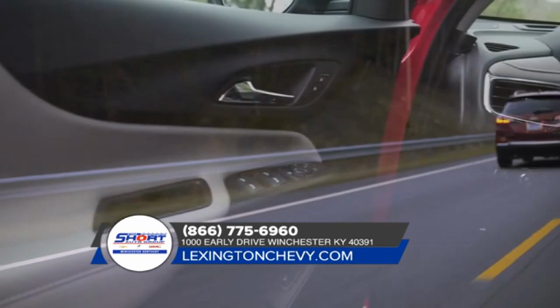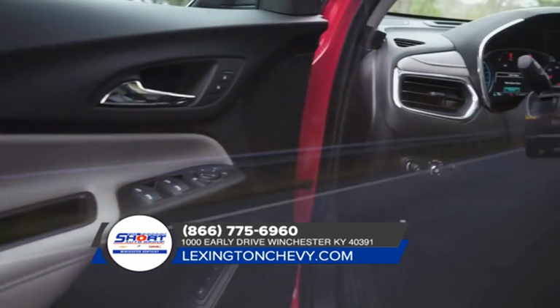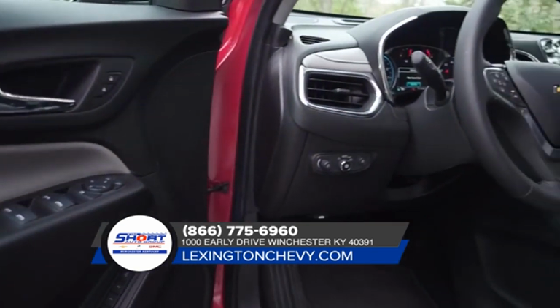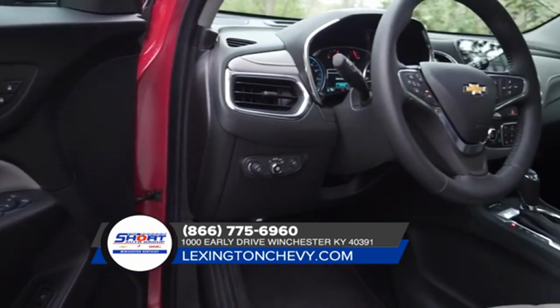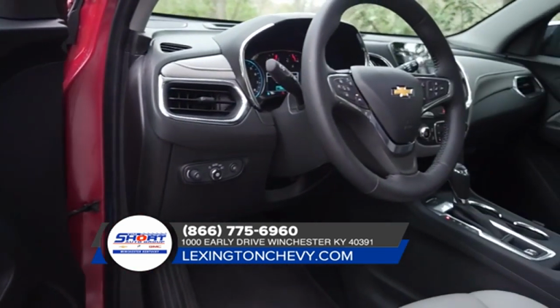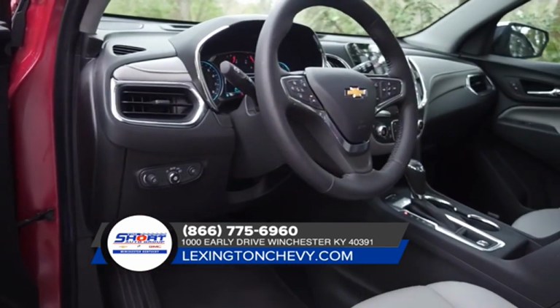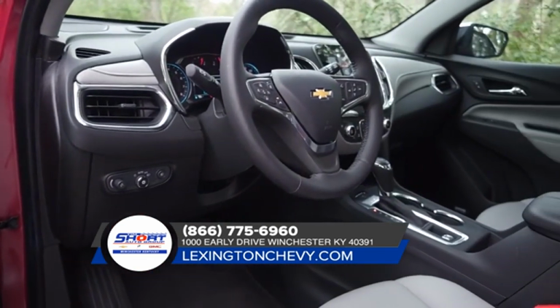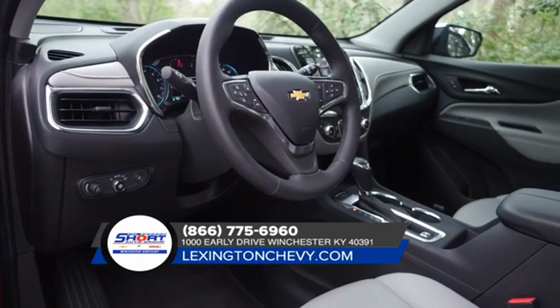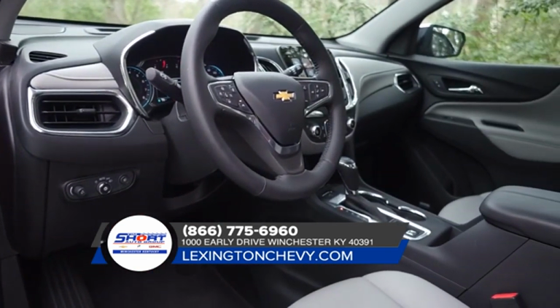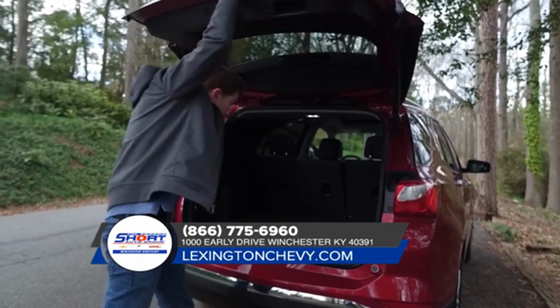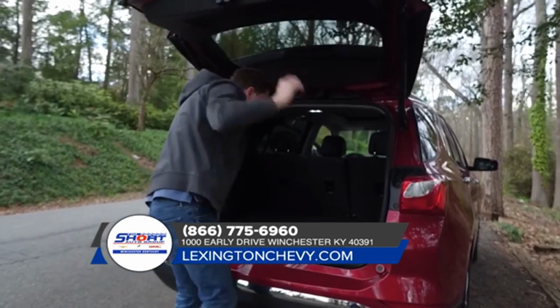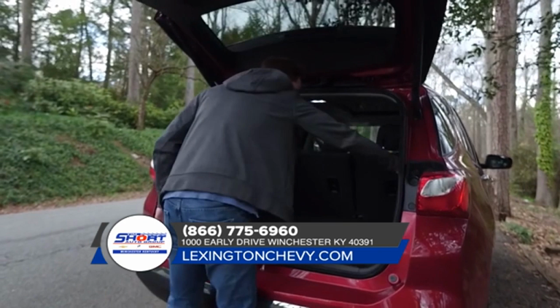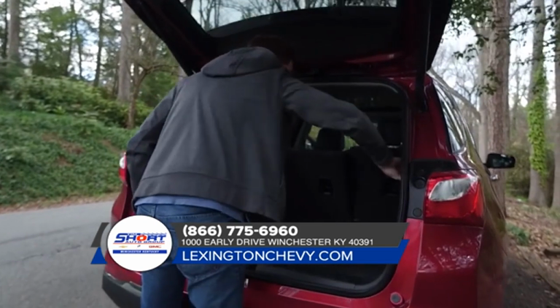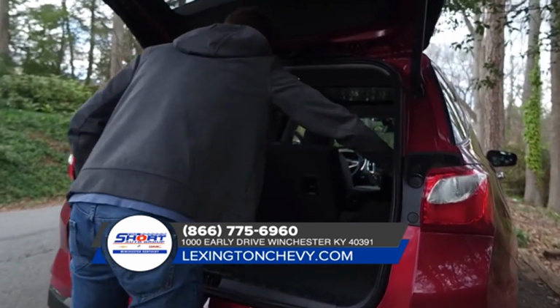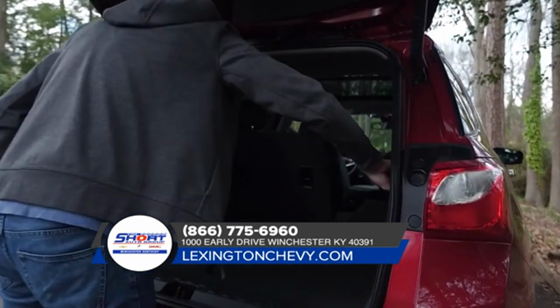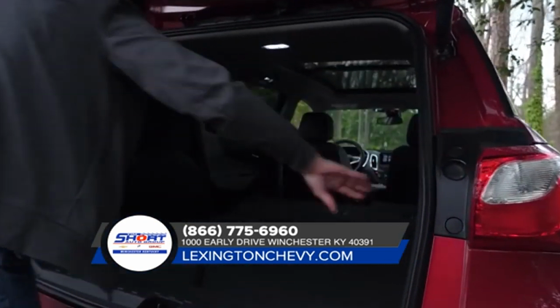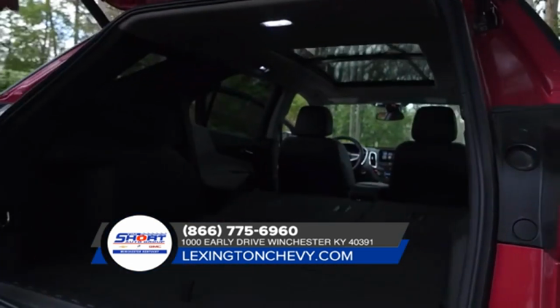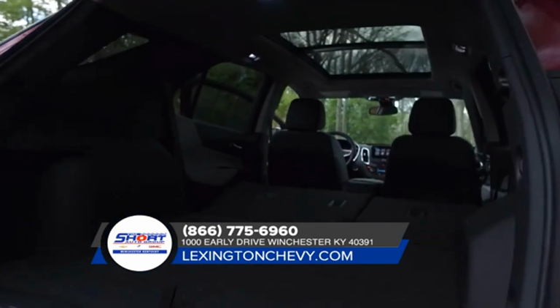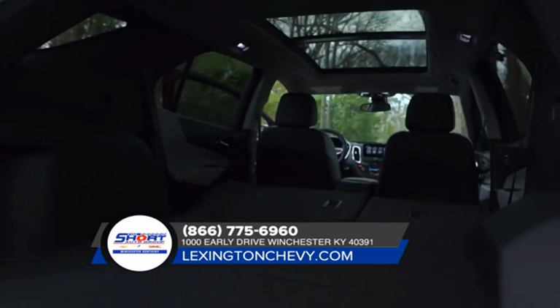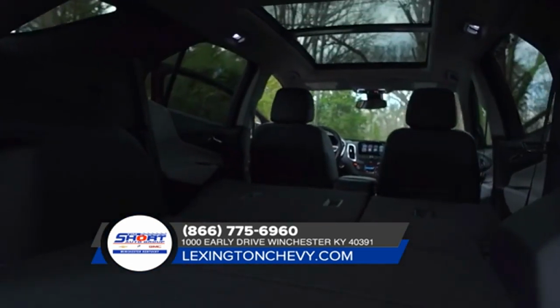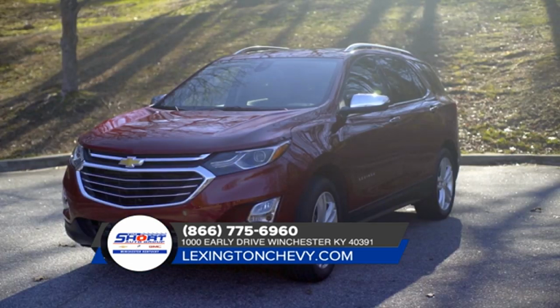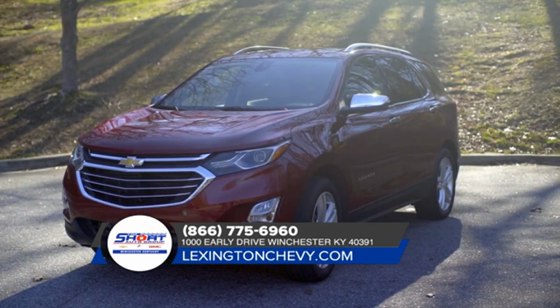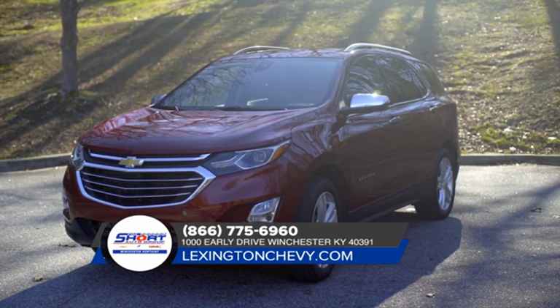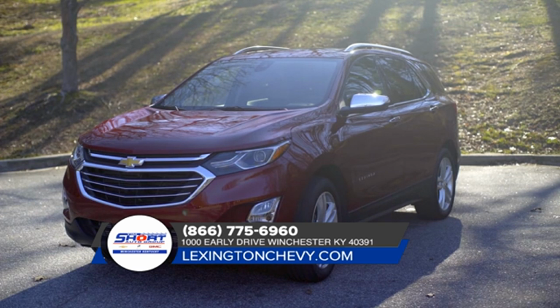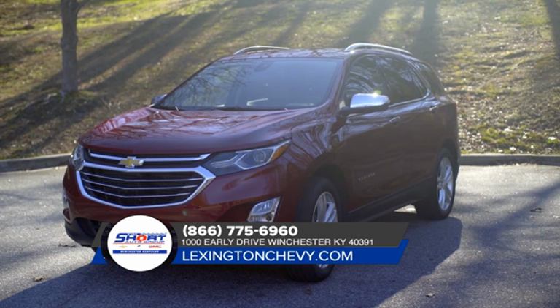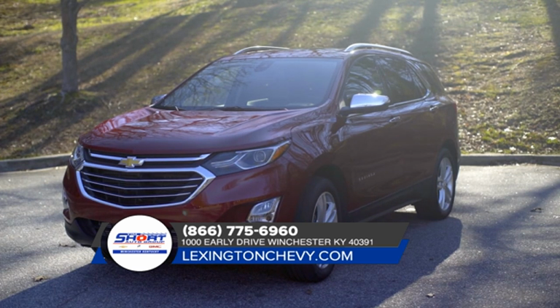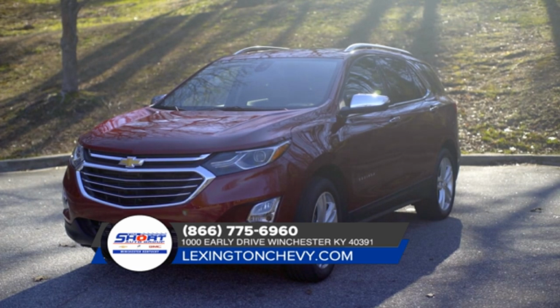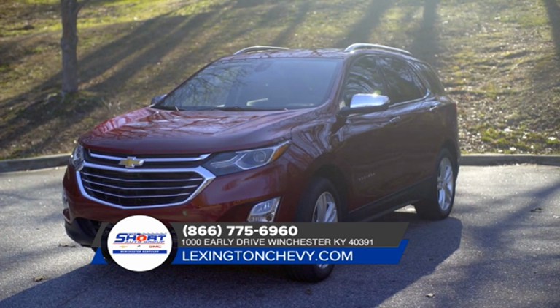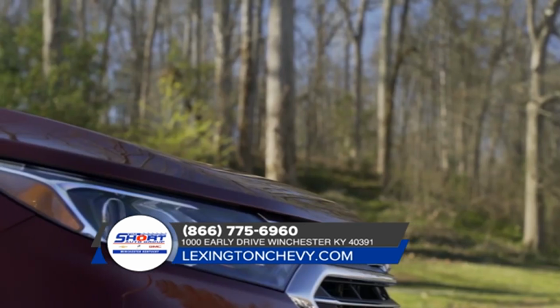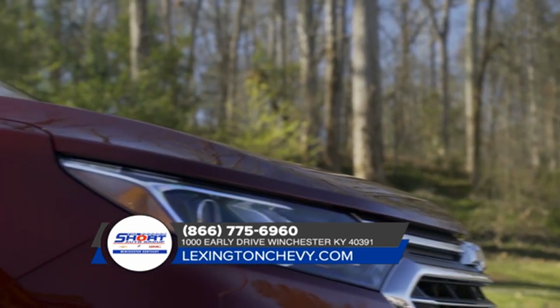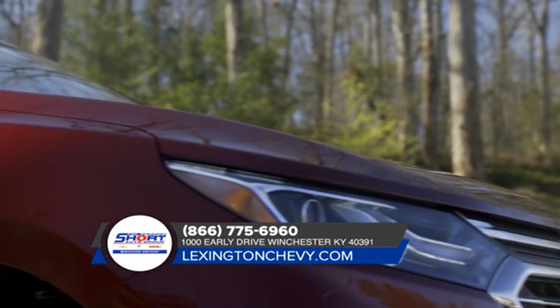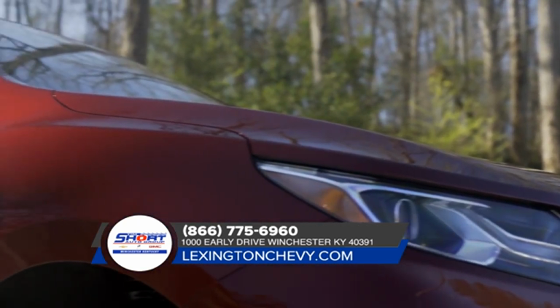The cabin is spacious, comfortable, and flexible, allowing plenty of room for storage. And with a suite of available cutting-edge safety technology, your drive will be as risk-free as it is stress-free. You can really have it all in the 2018 Chevrolet Equinox.